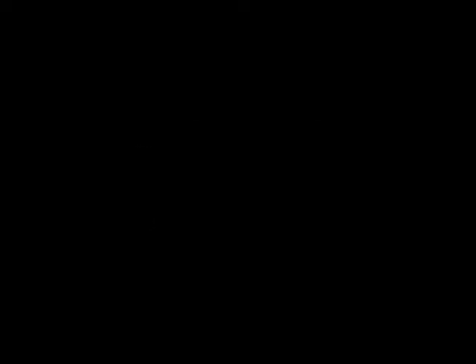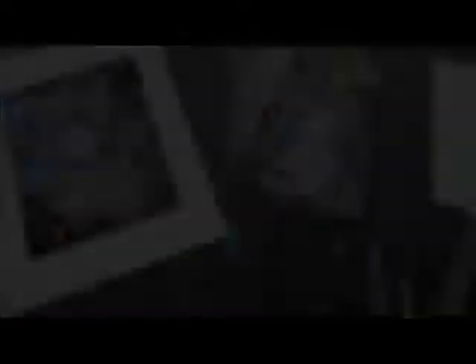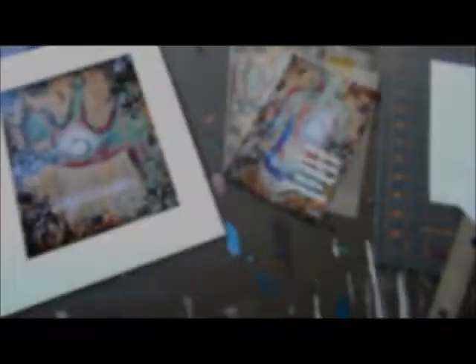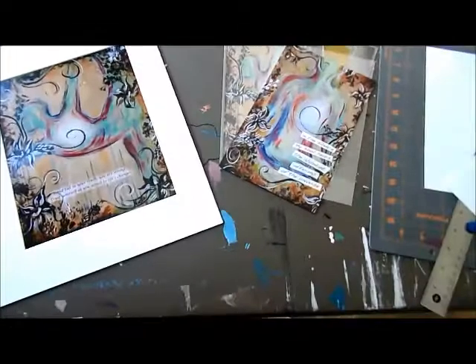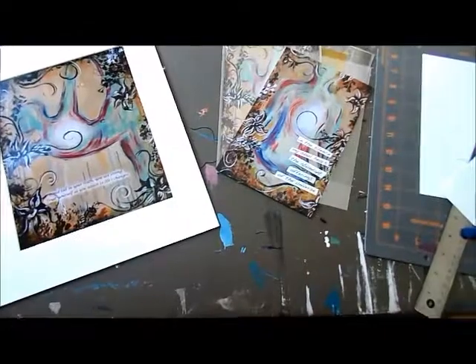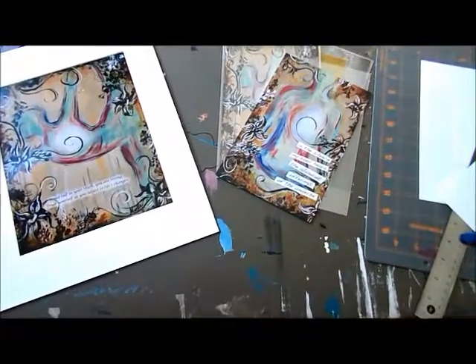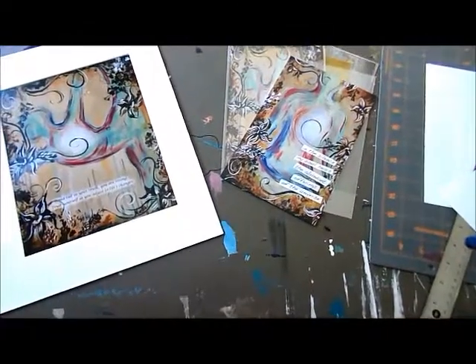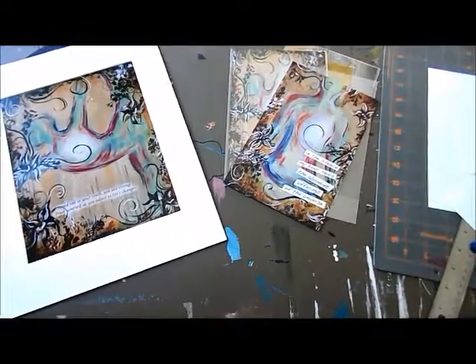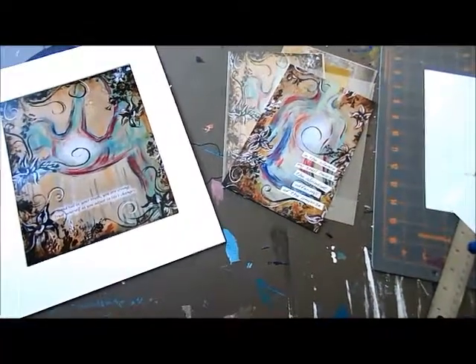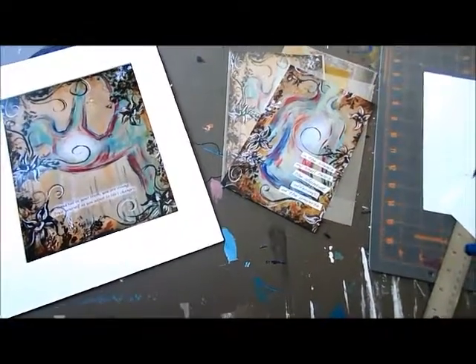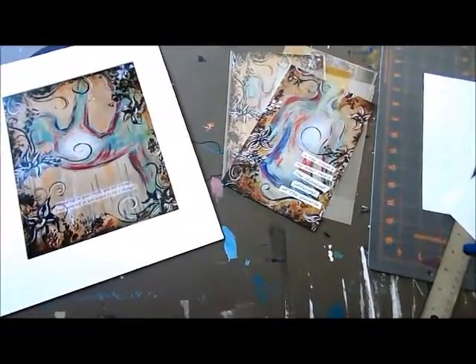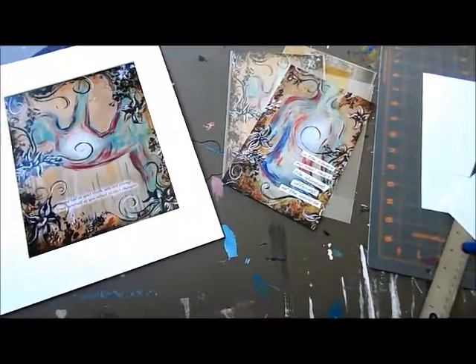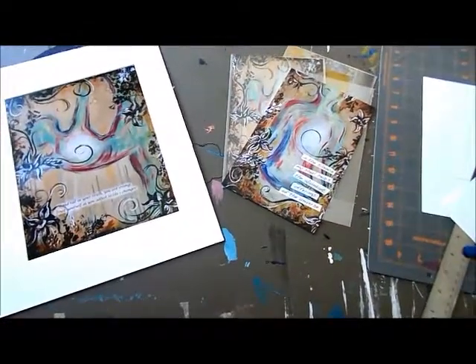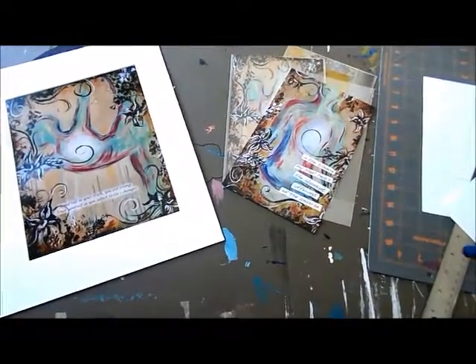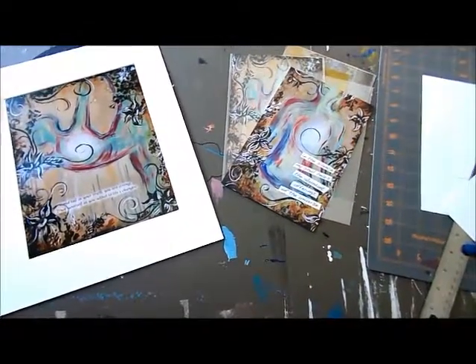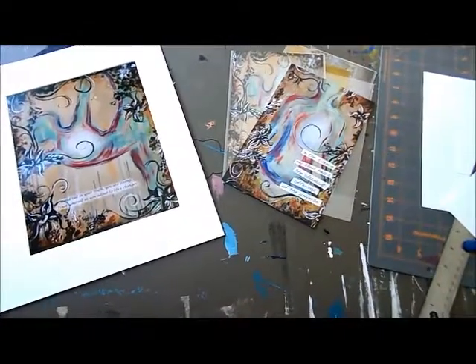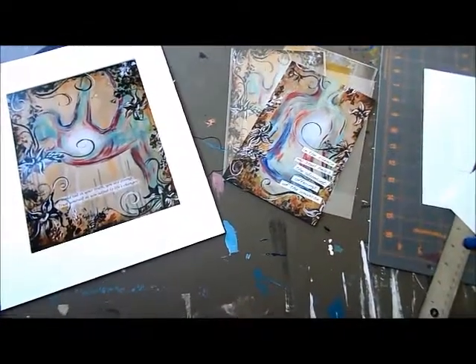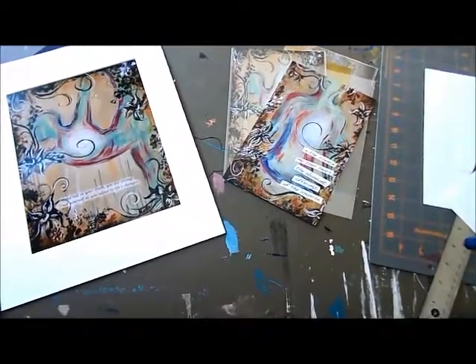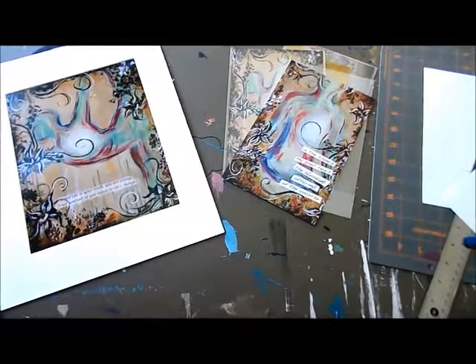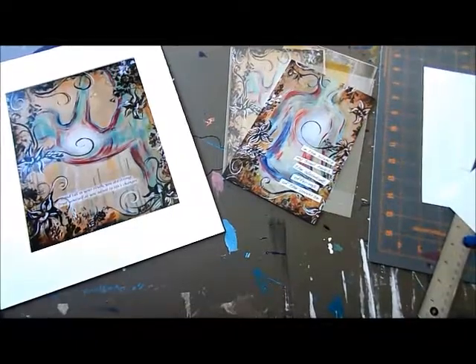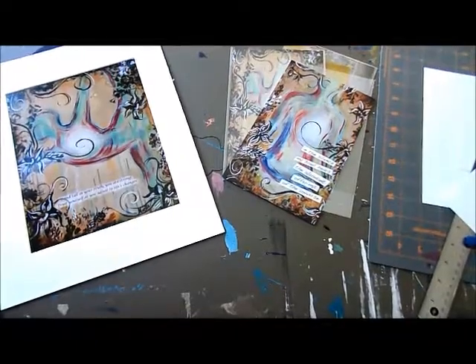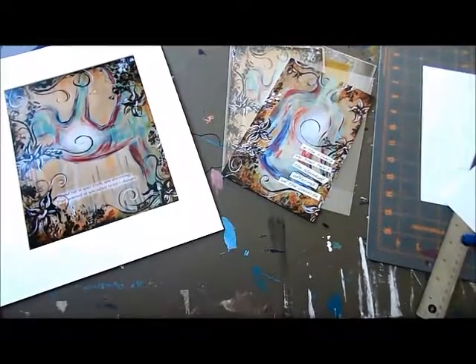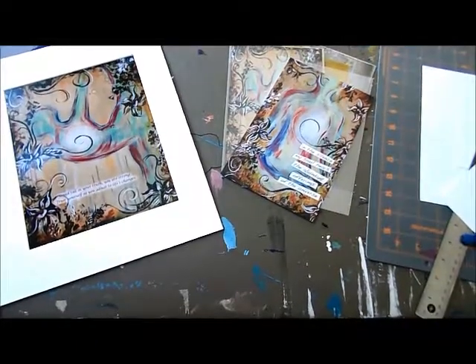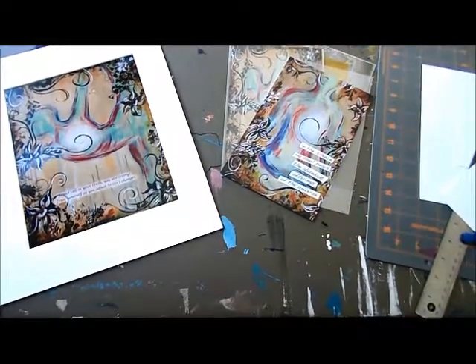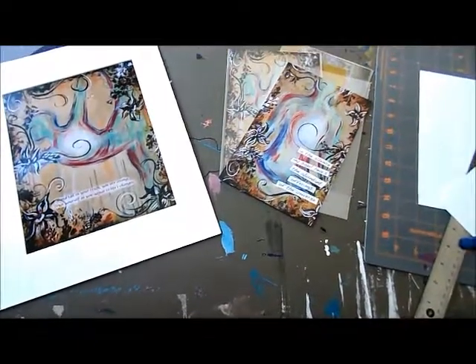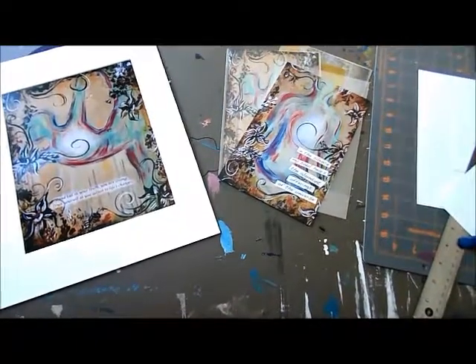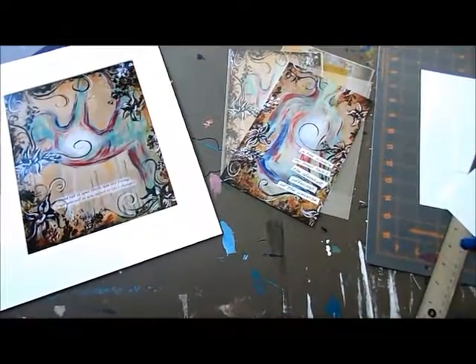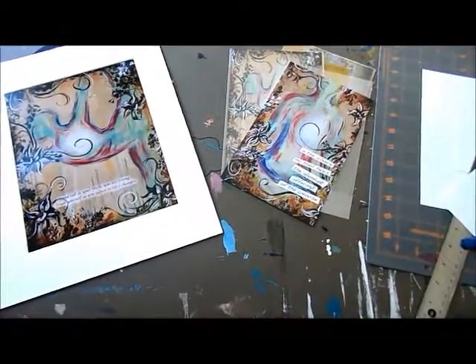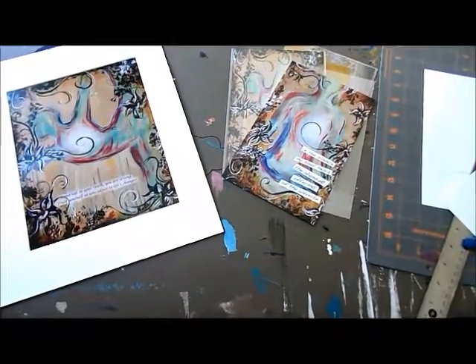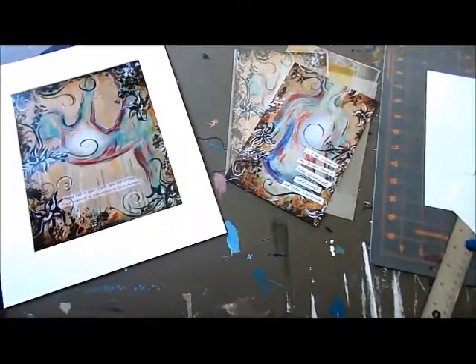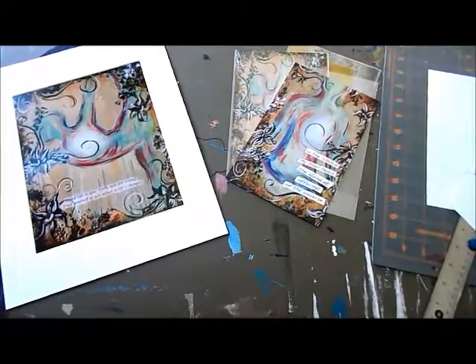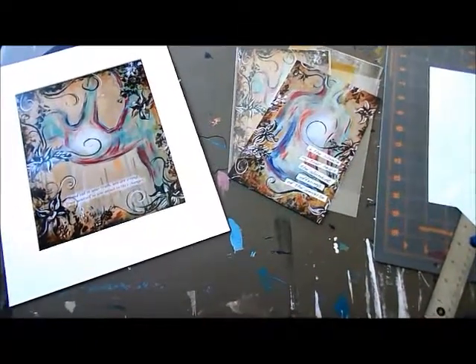Hi everyone, it's Noelle with Noelle Rollins Art. I wanted to share with you guys some ideas that you can do if you have ordered or are thinking of ordering a postcard print from my shop.